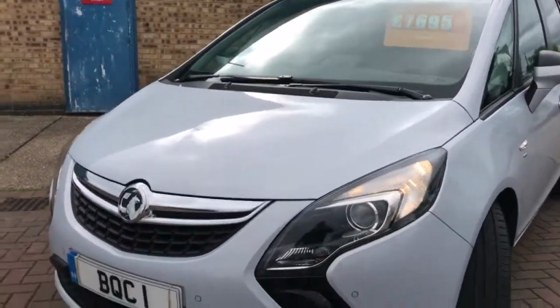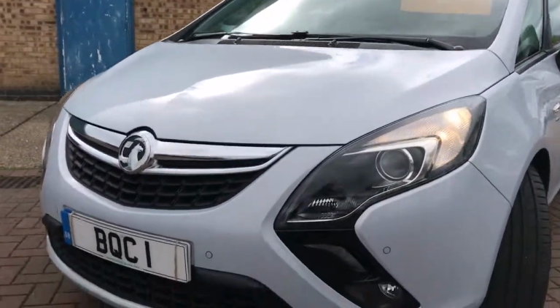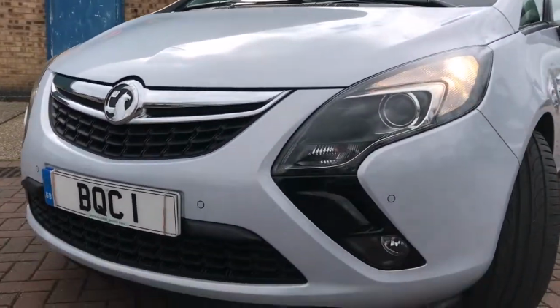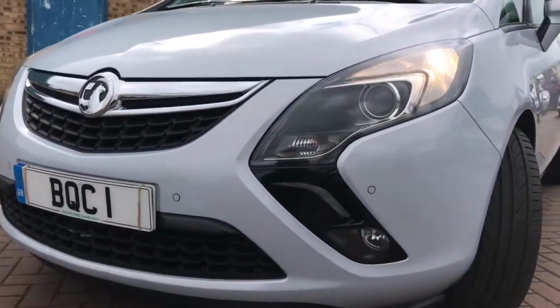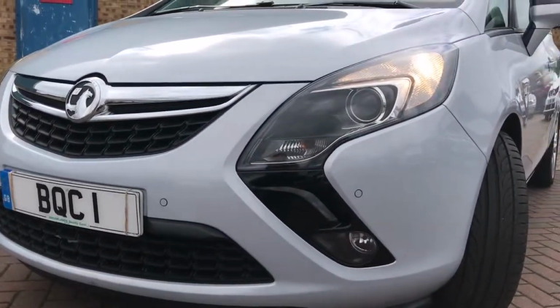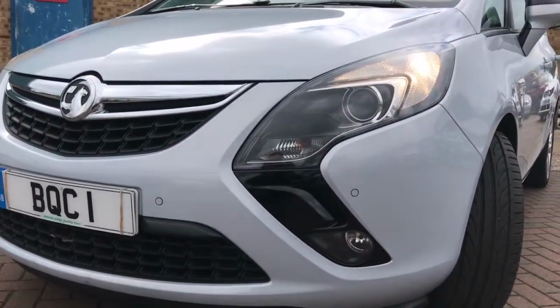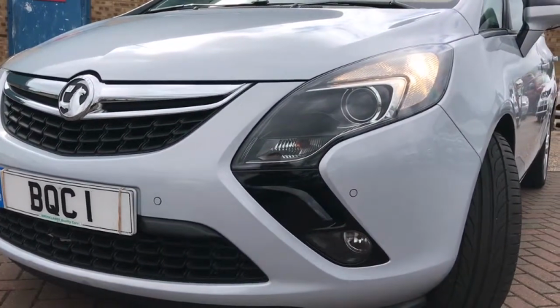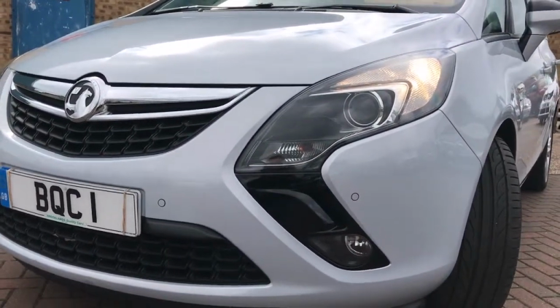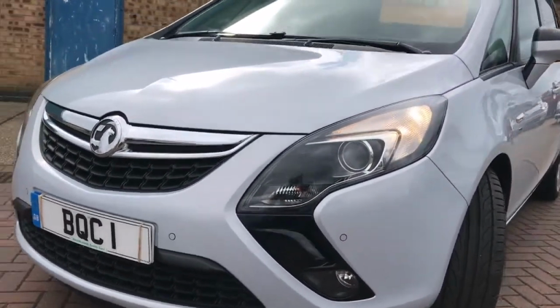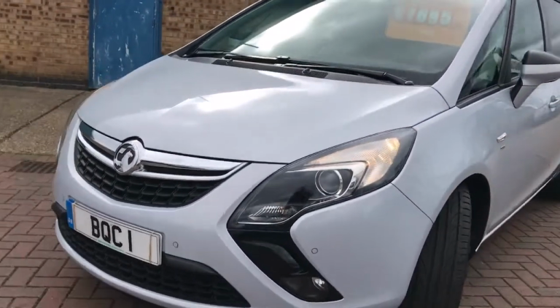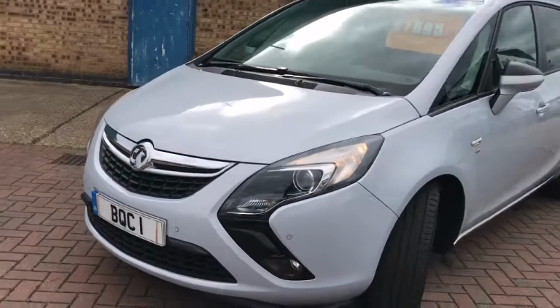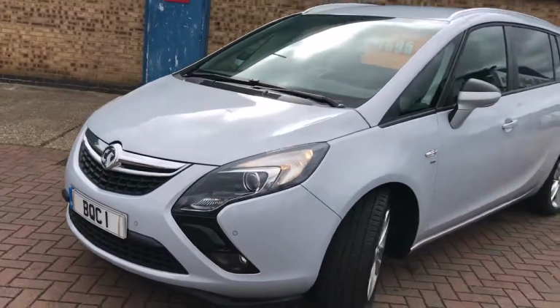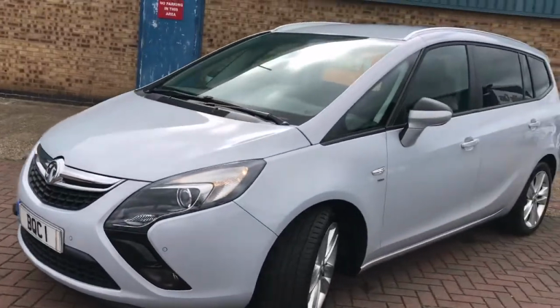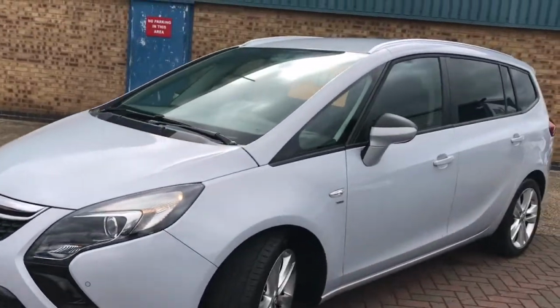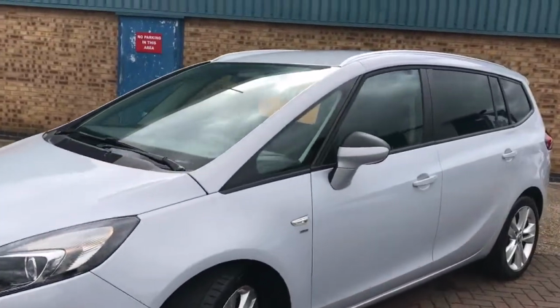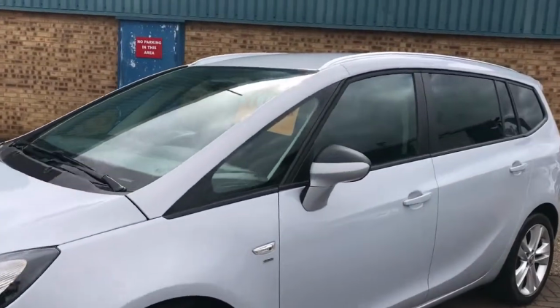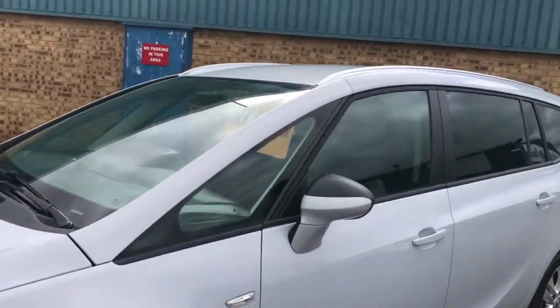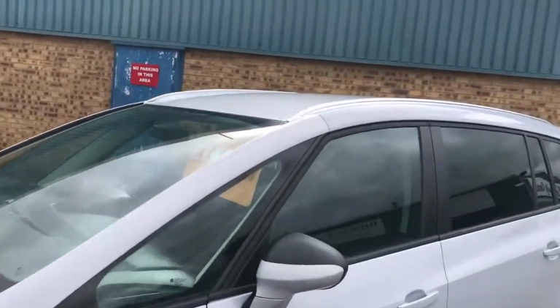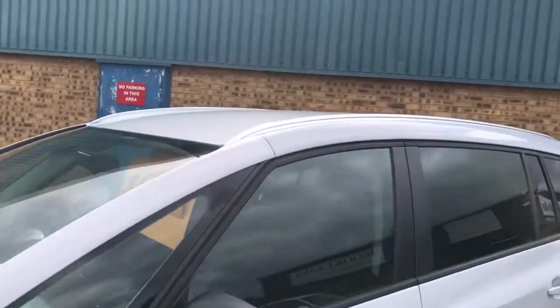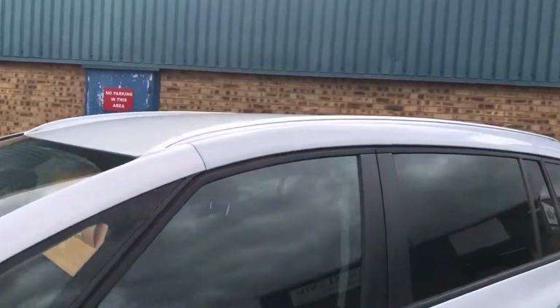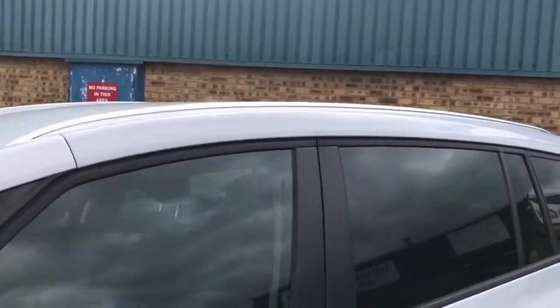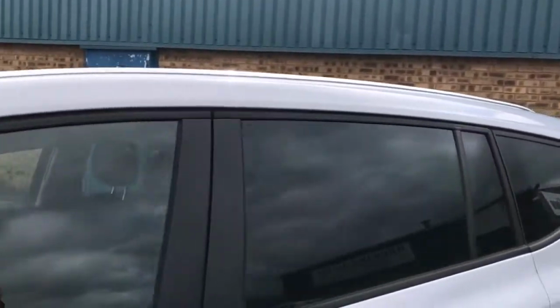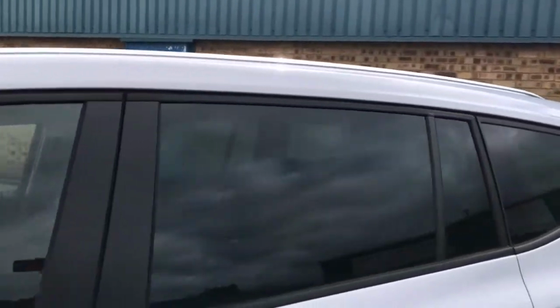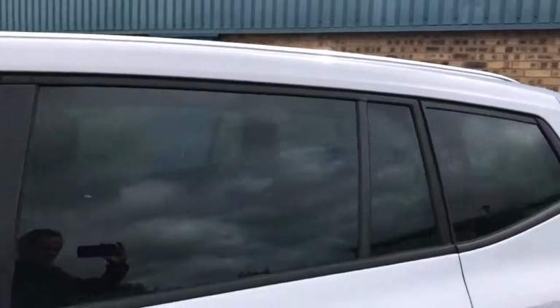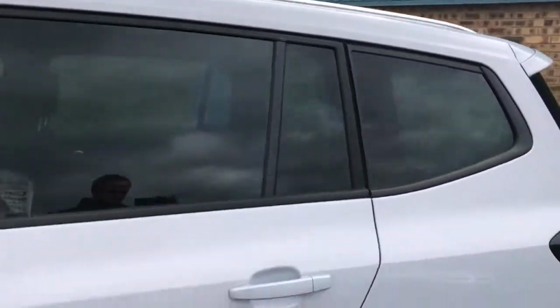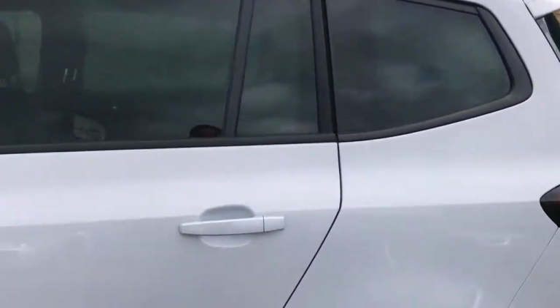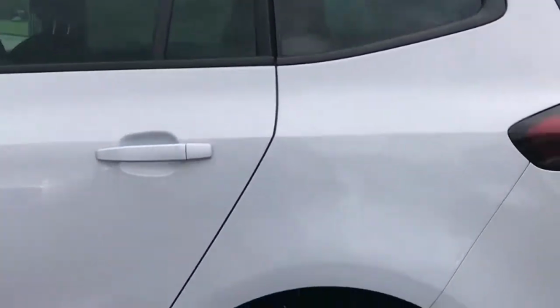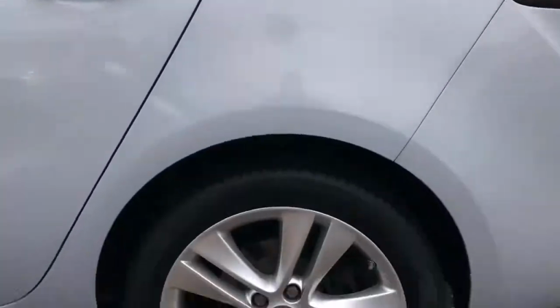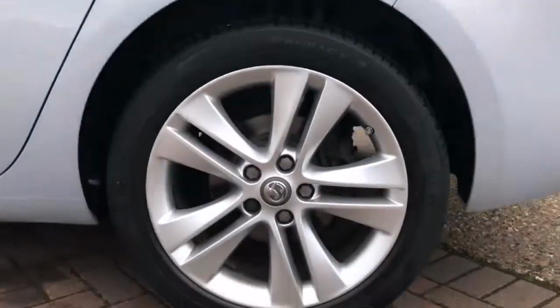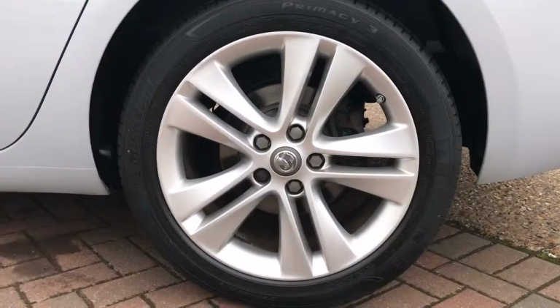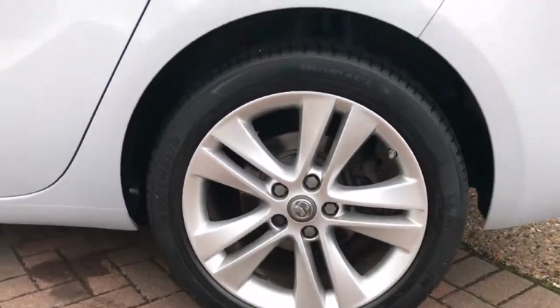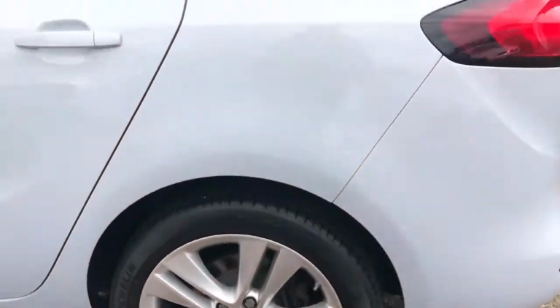It's the 1.4 turbo SRR with loads of spec, including front and rear parking sensors, front fog lights, silver roof rails, privacy rear glass, and 18-inch alloy wheels.